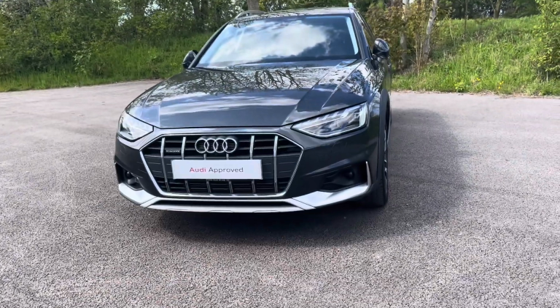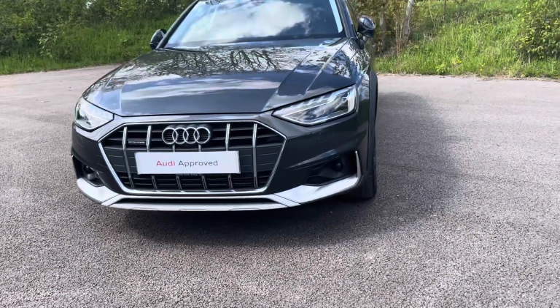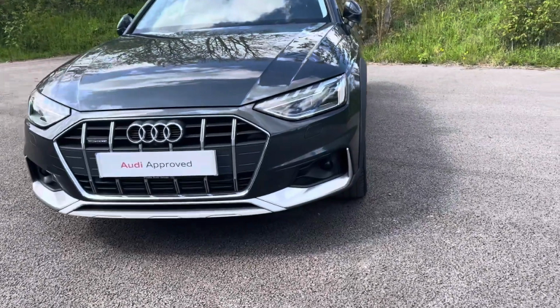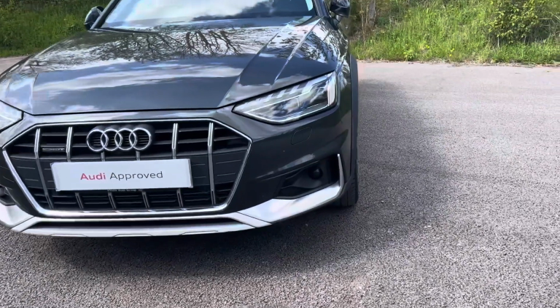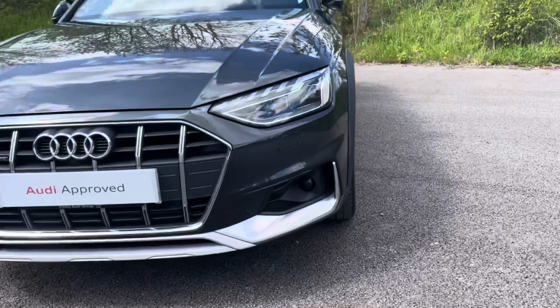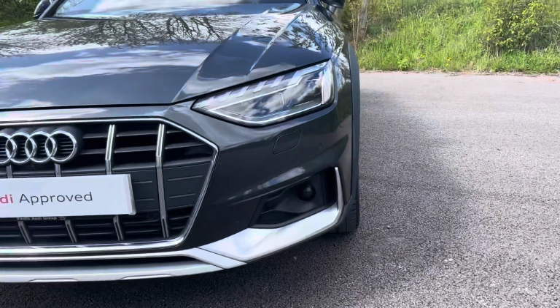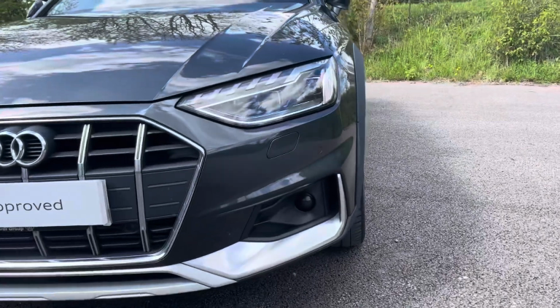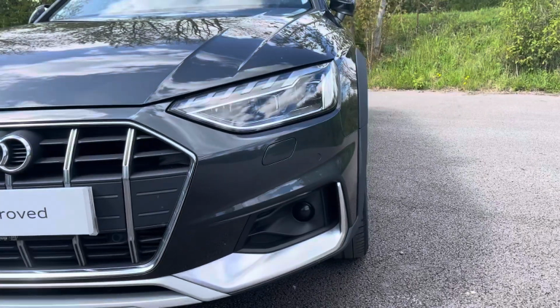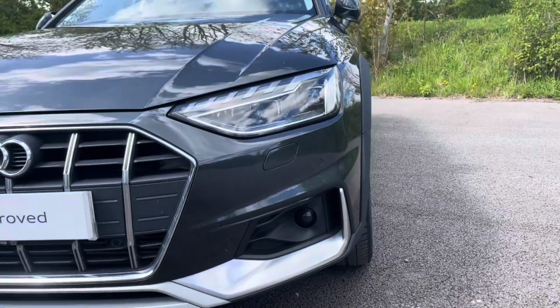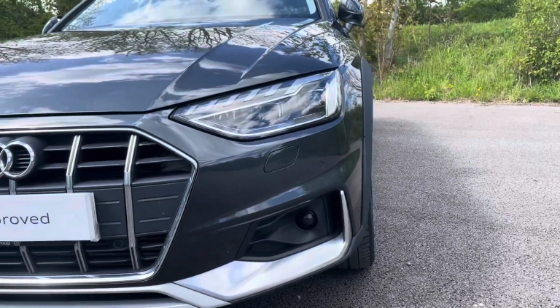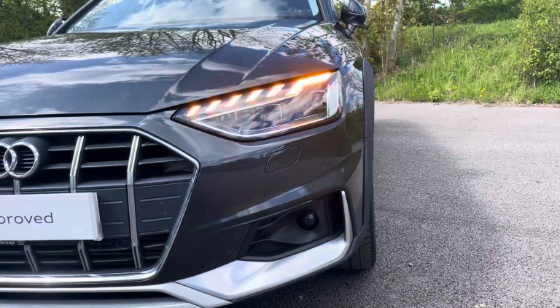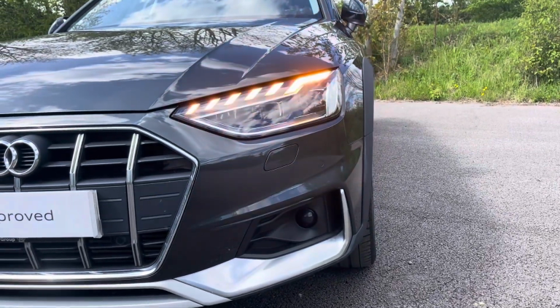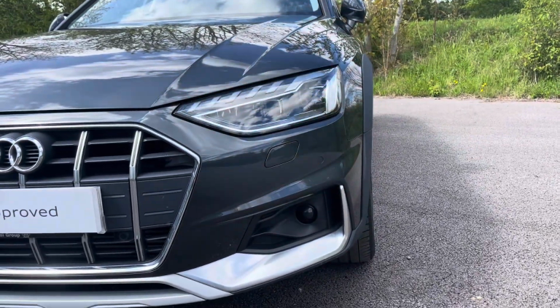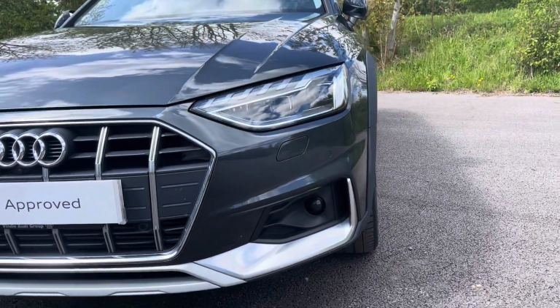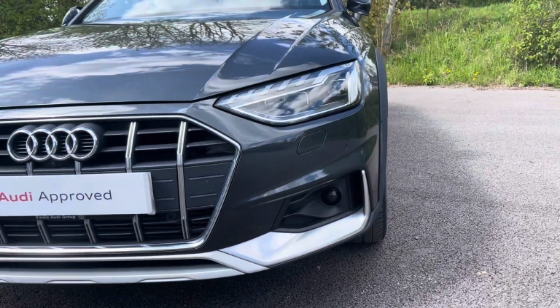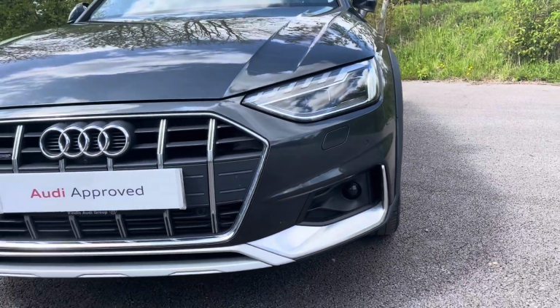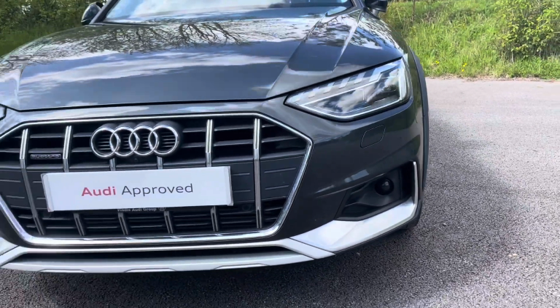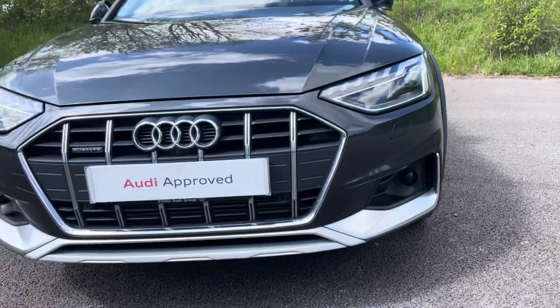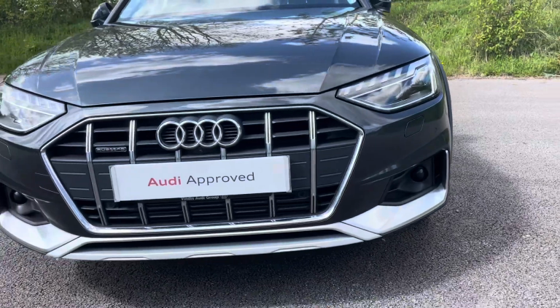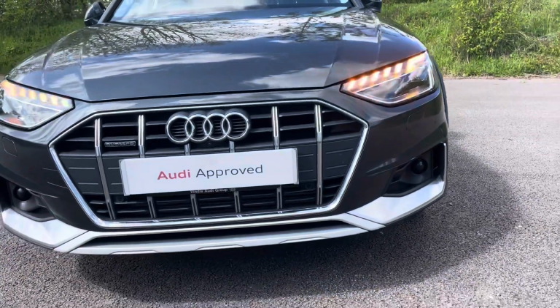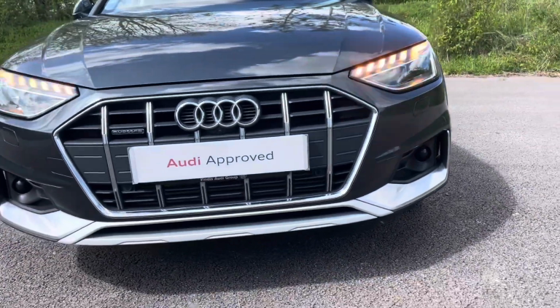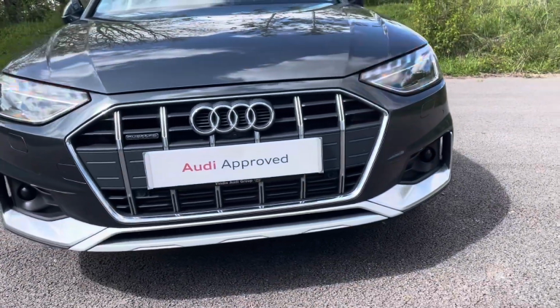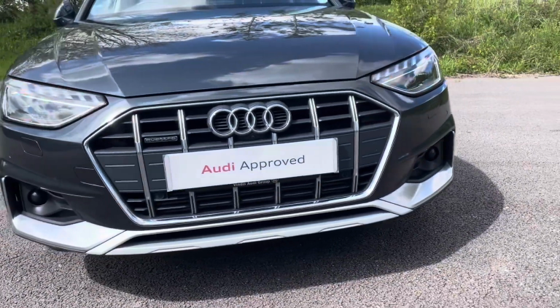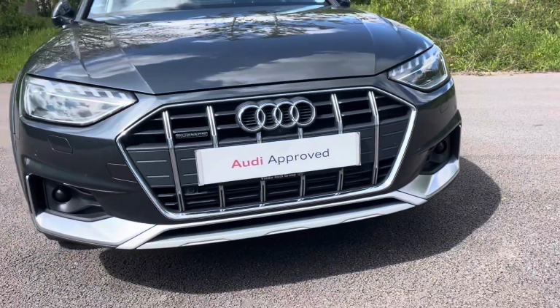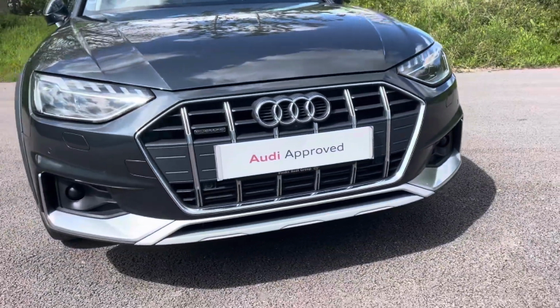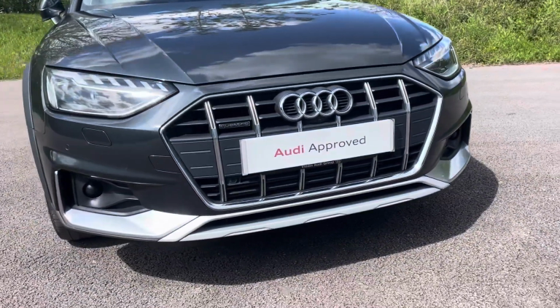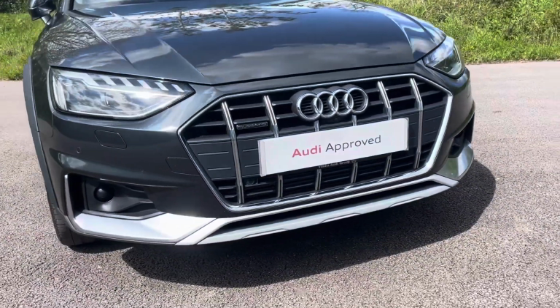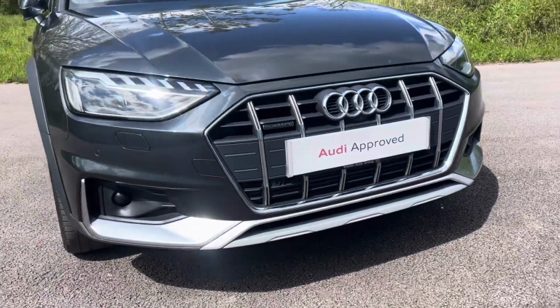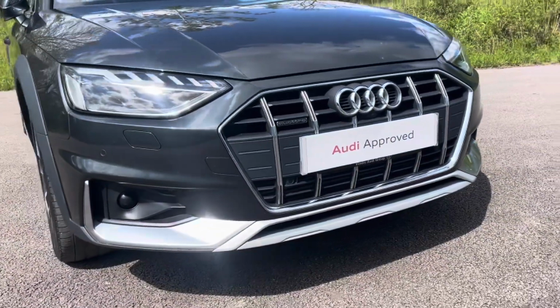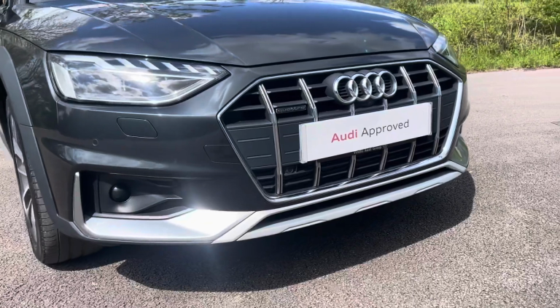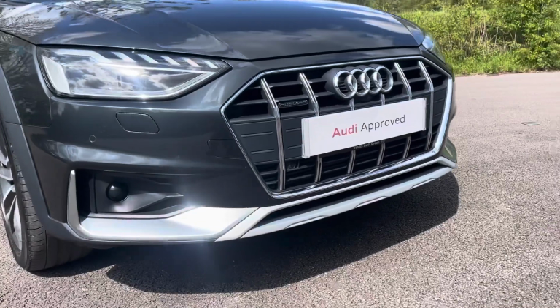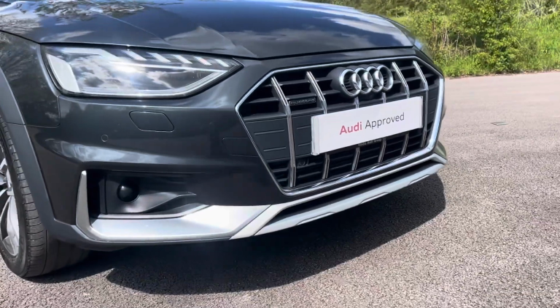Diving straight down to the front of the vehicle, you can see the impressive Audi LED headlights with LED daytime running lights. These look fantastic alongside the distinctive single frame Audi grille with the Quattro badging, giving the car a very sporty and stylish design.